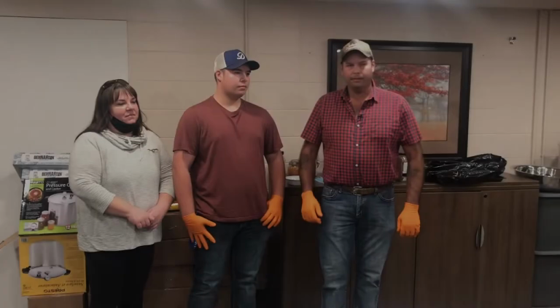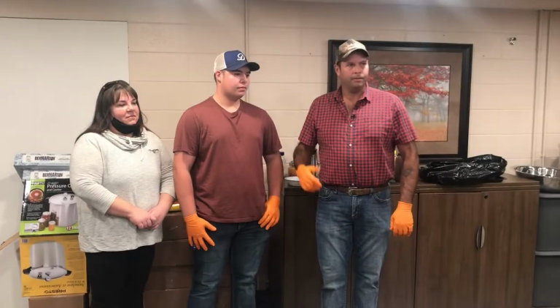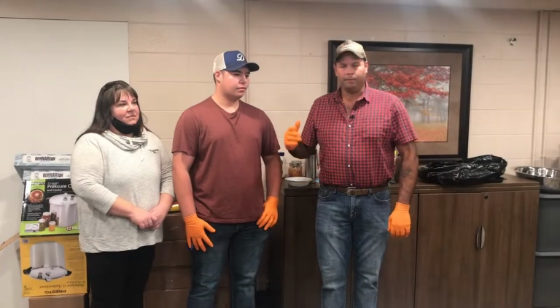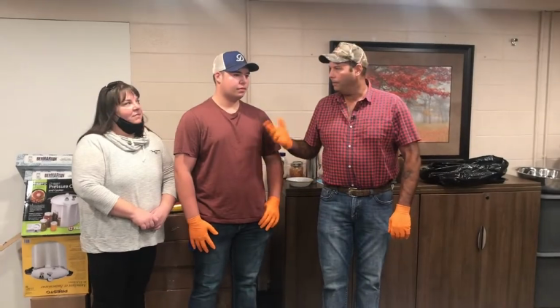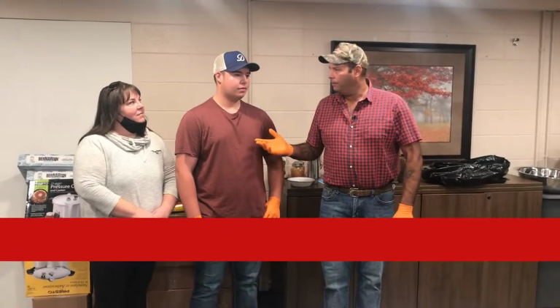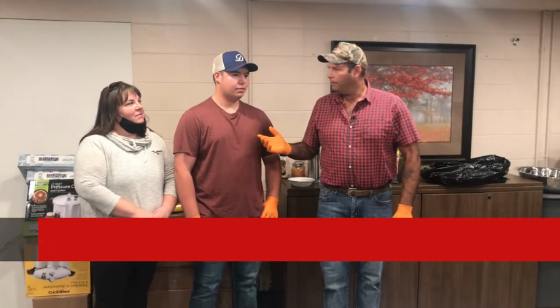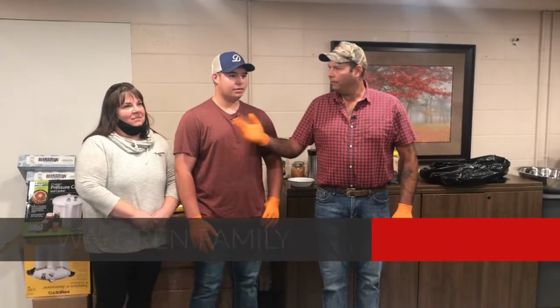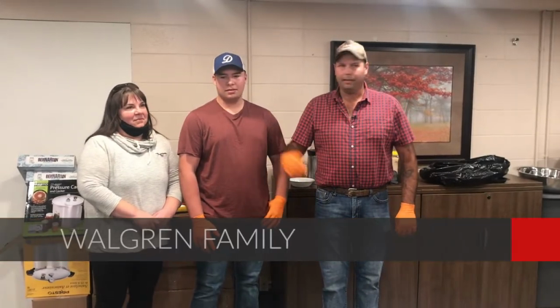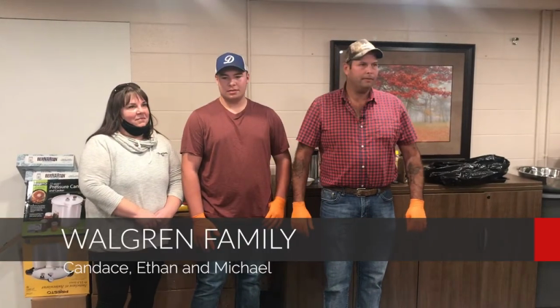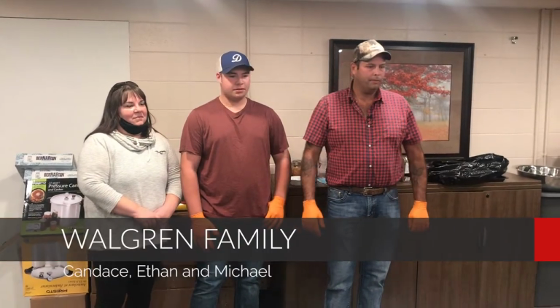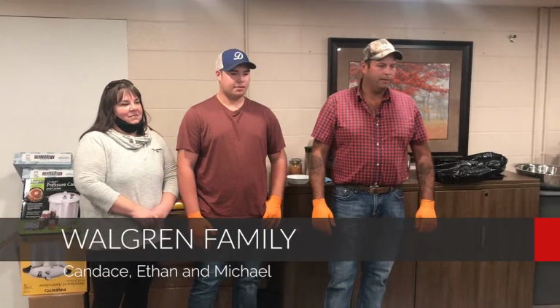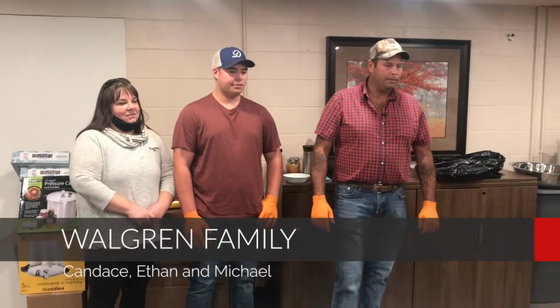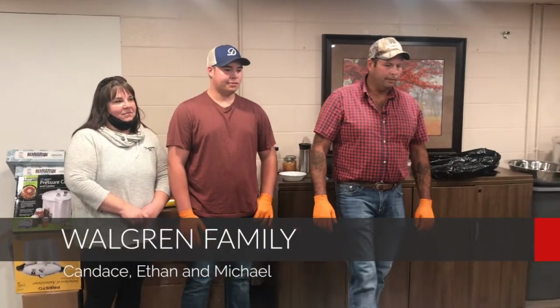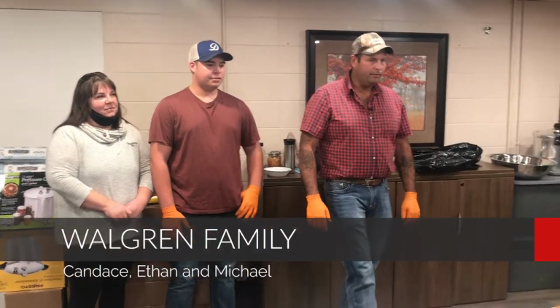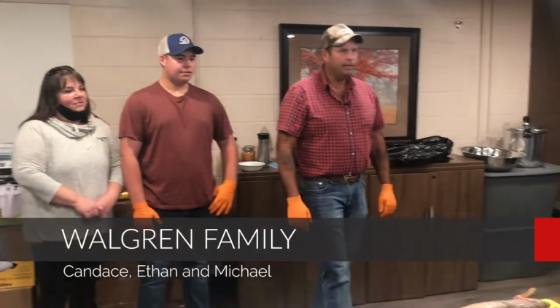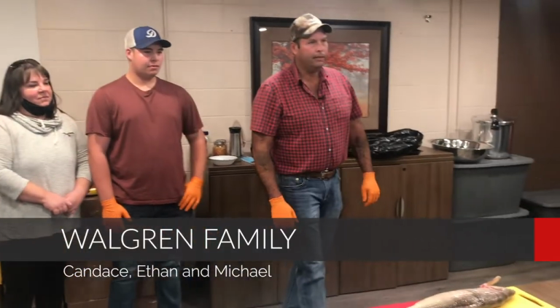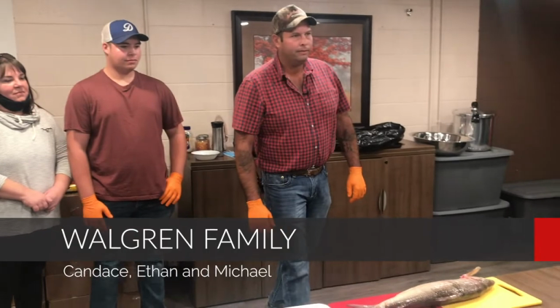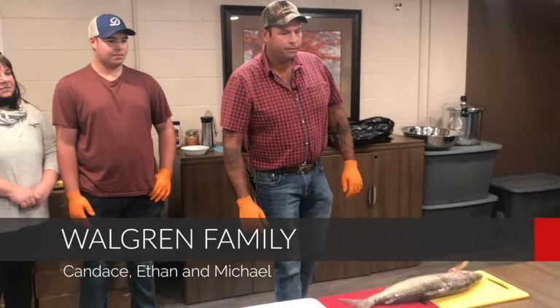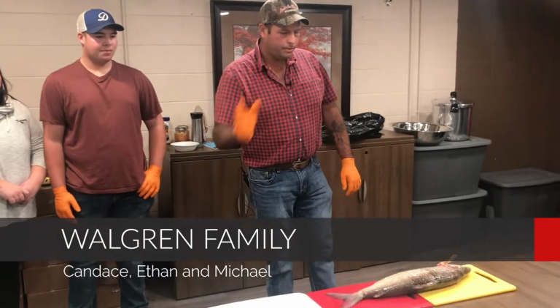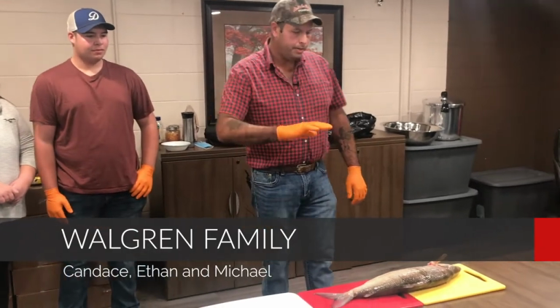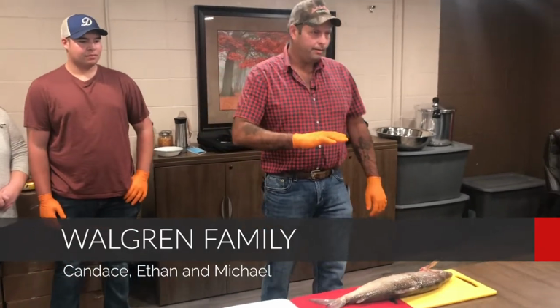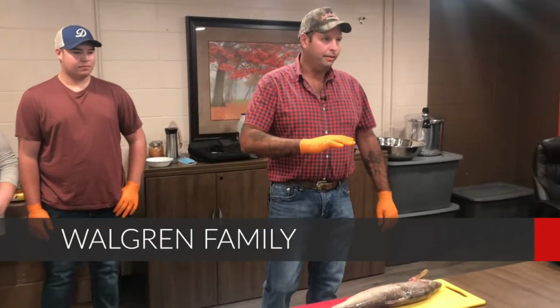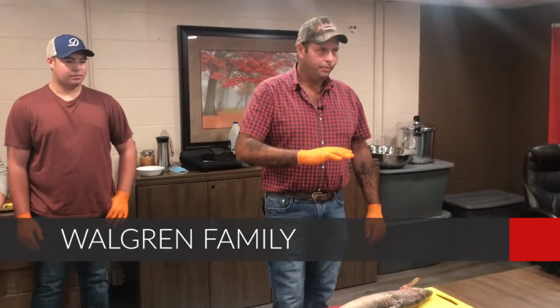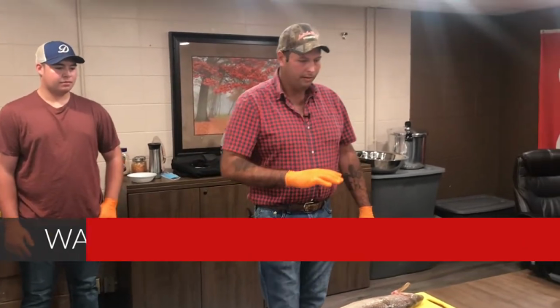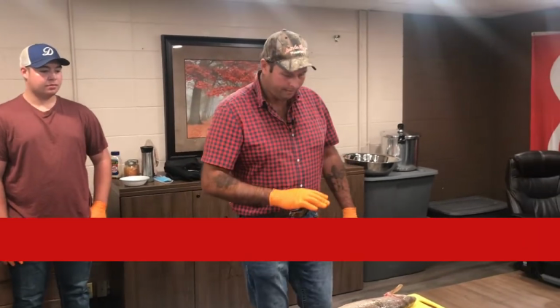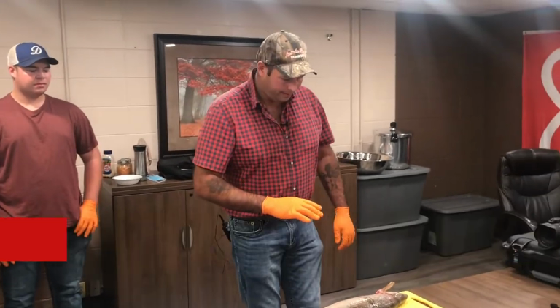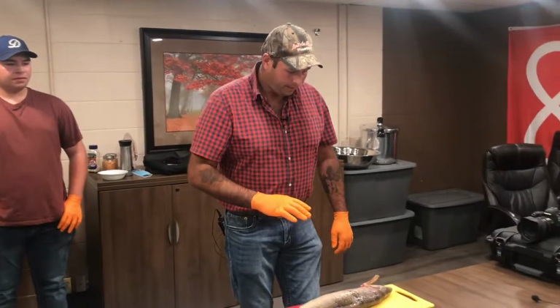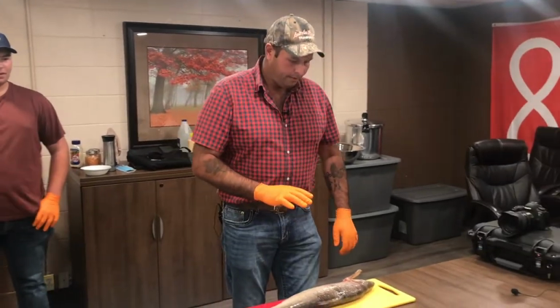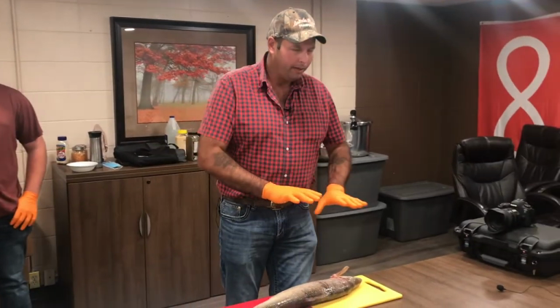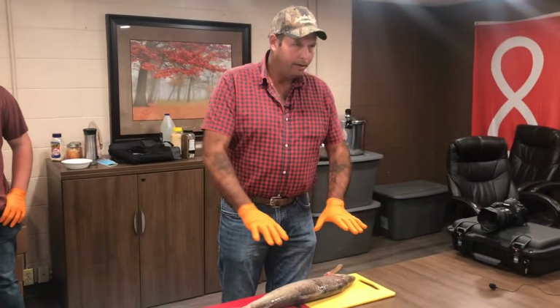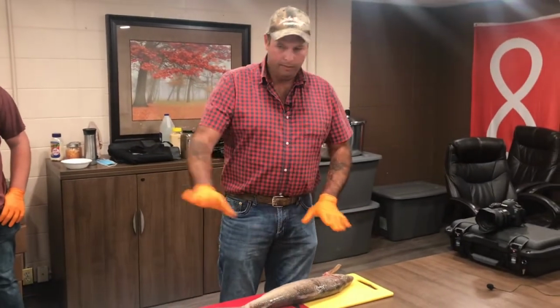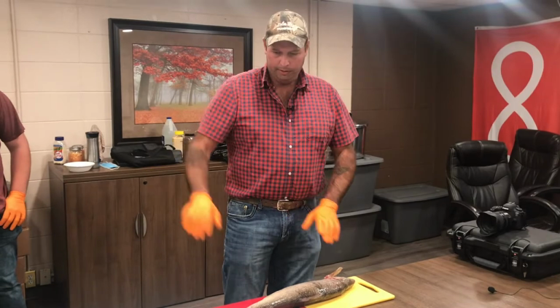This is my son Ethan and Candice and we're going to be demonstrating some fish canning today. We started by setting our net a couple days ago and we're here now to do everything else.